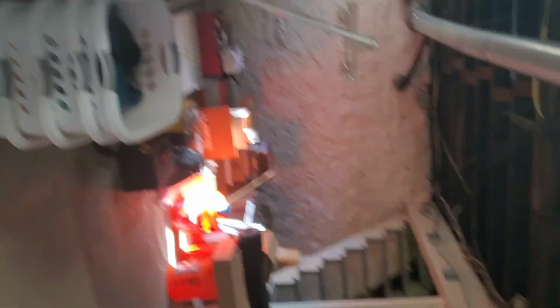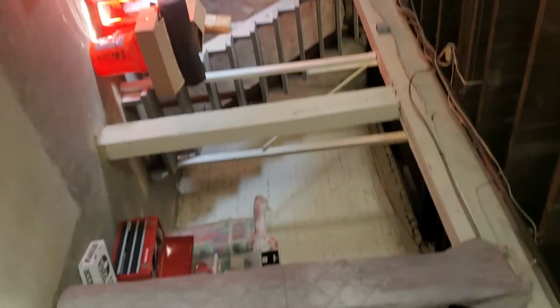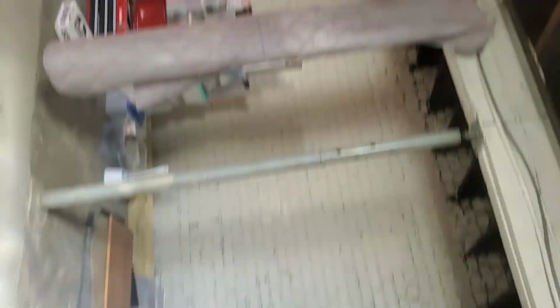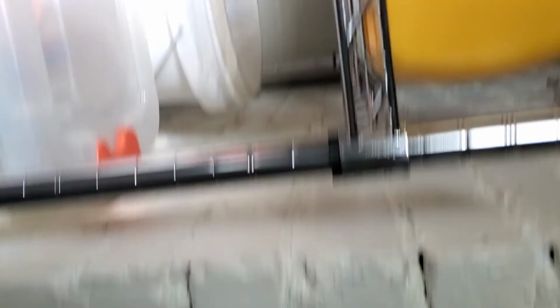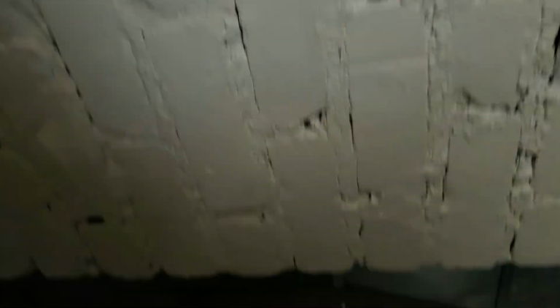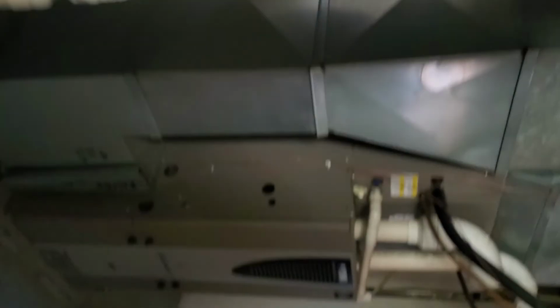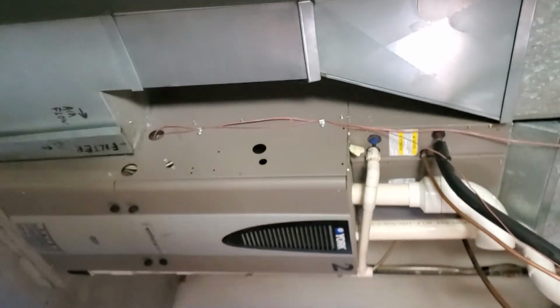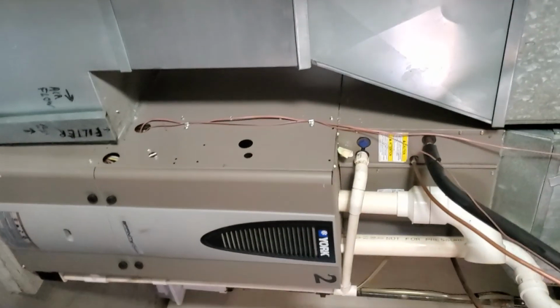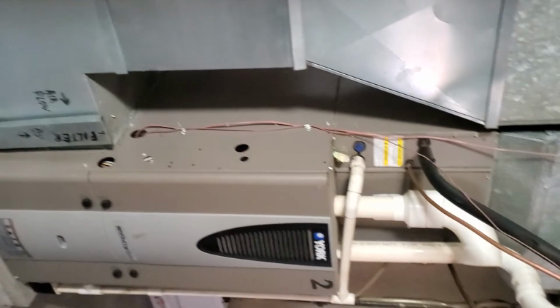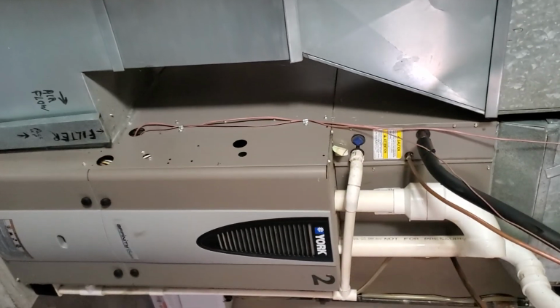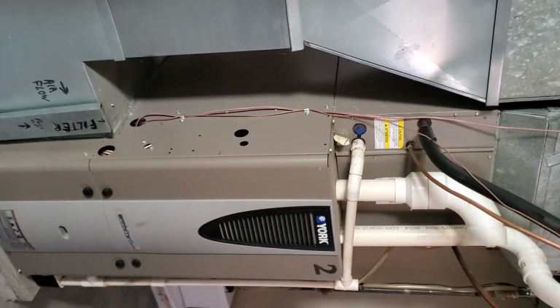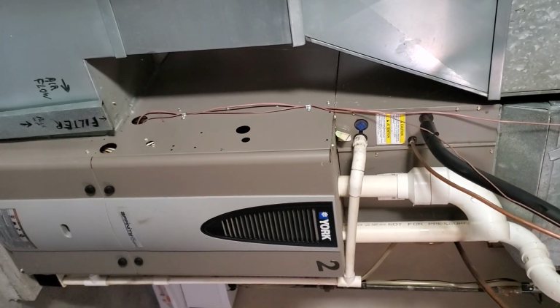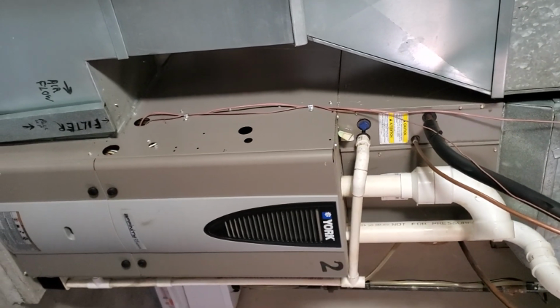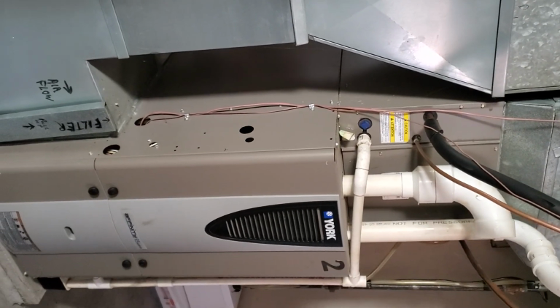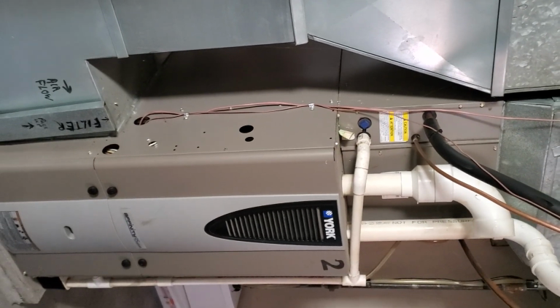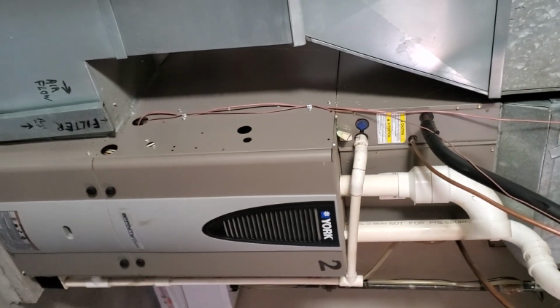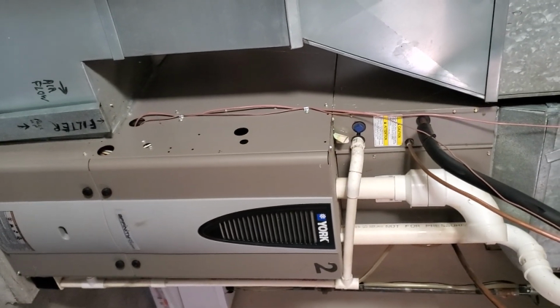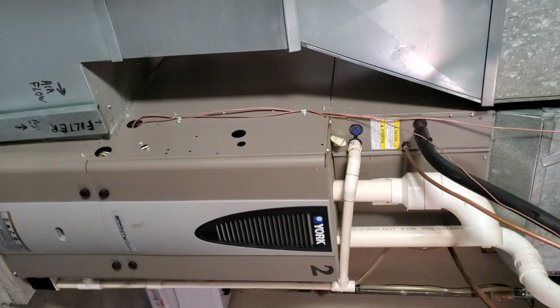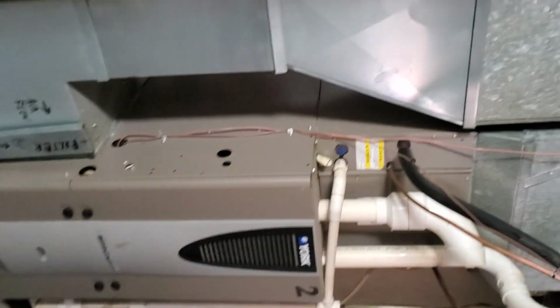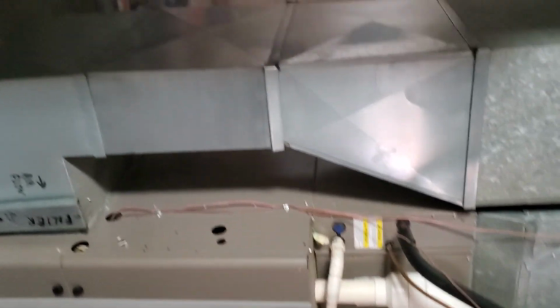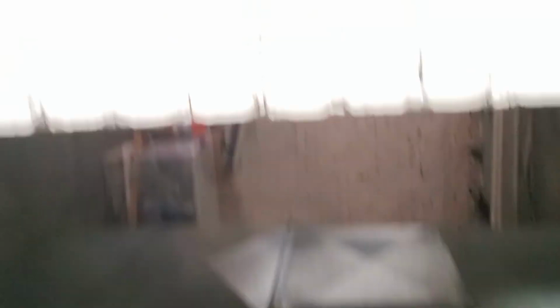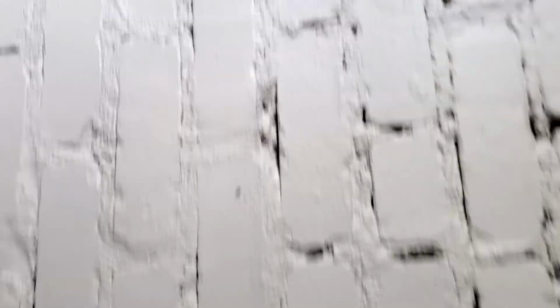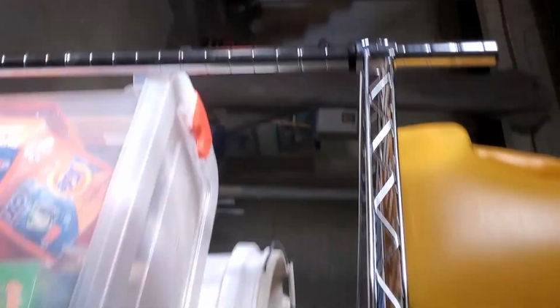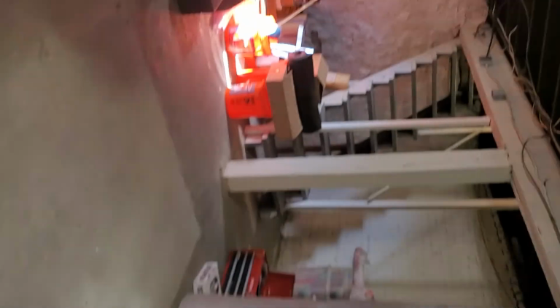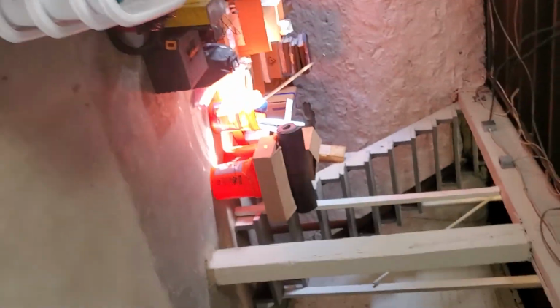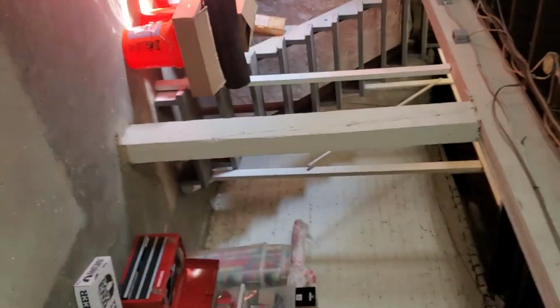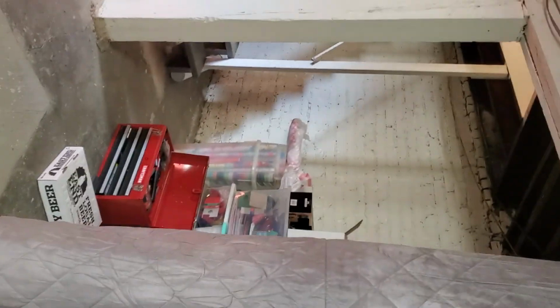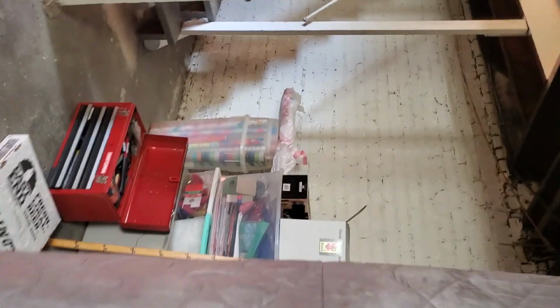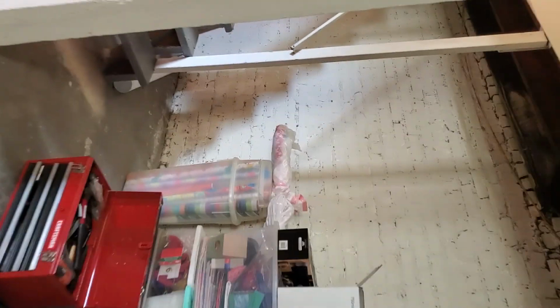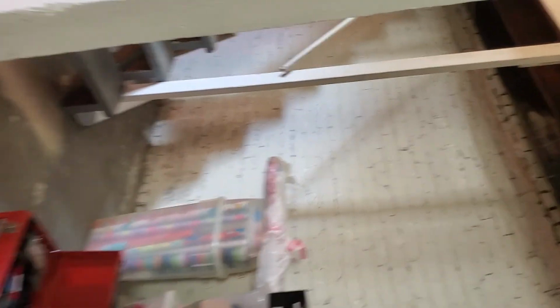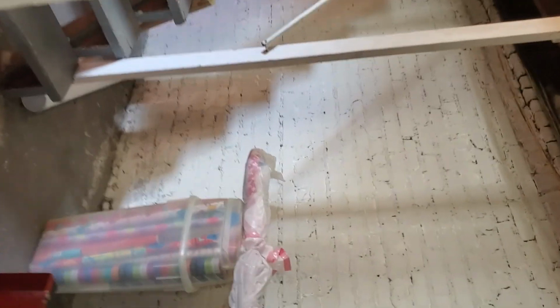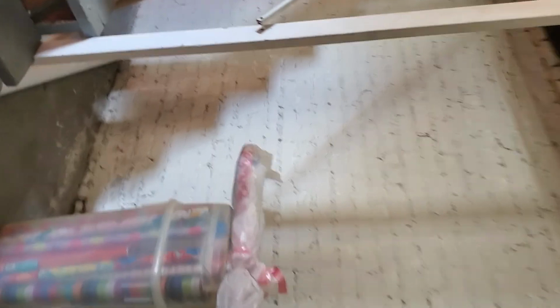I think that one's a forced air — that looks like a forced air furnace. I'm not certain though. Now I'm going up into the second unit.